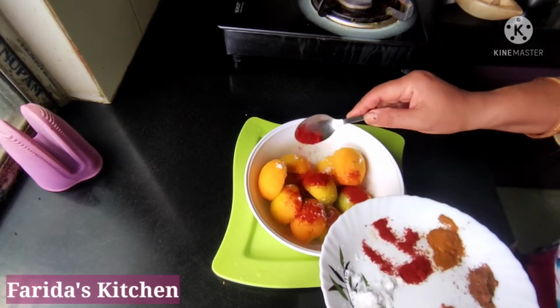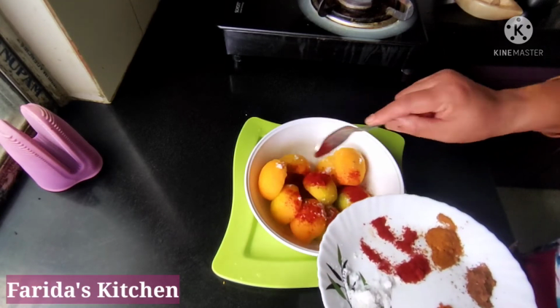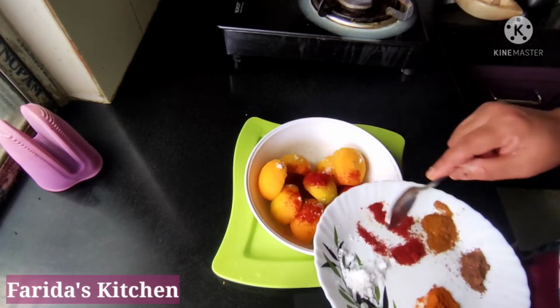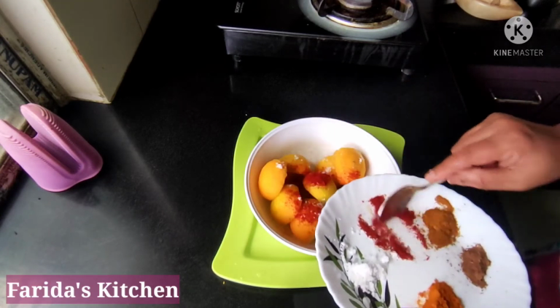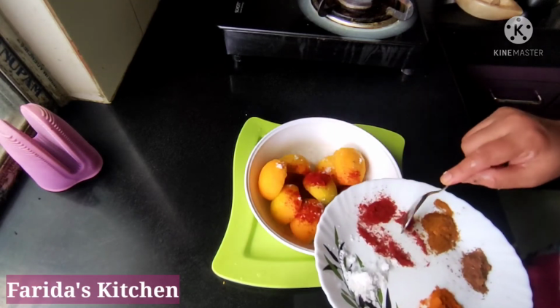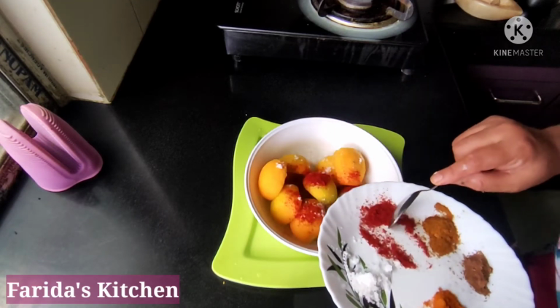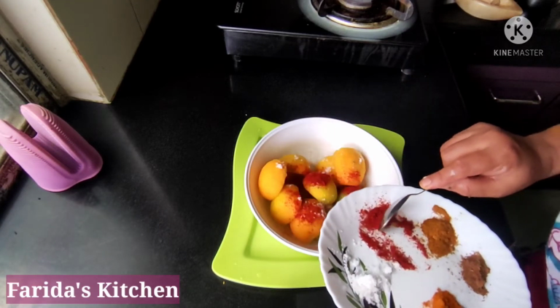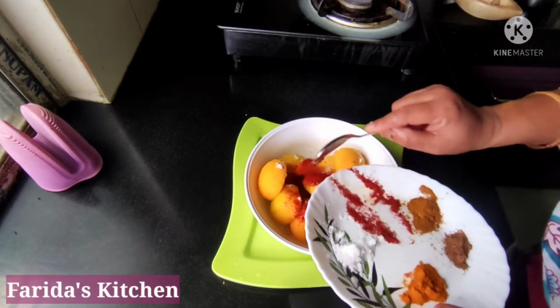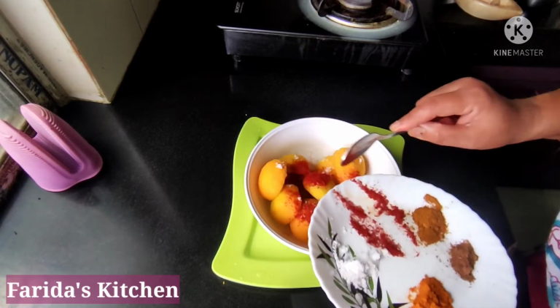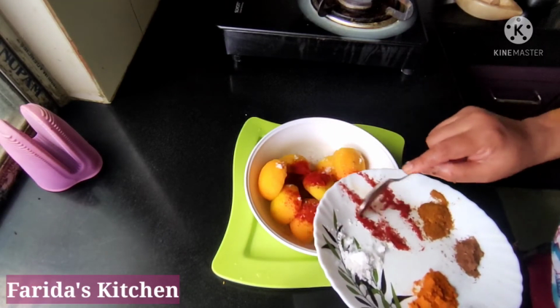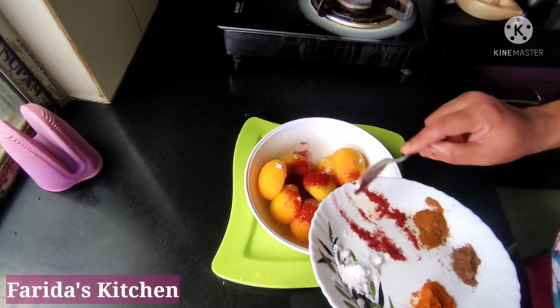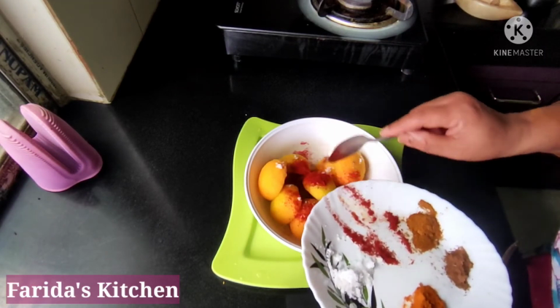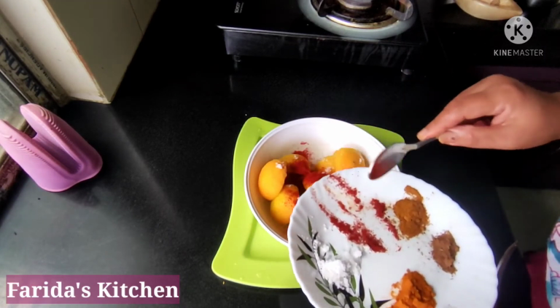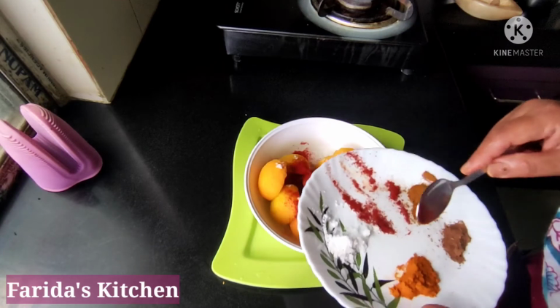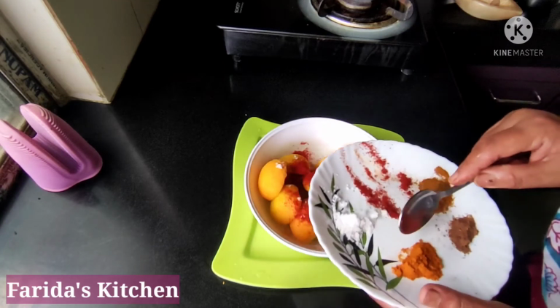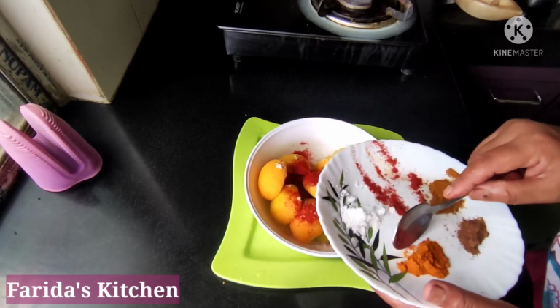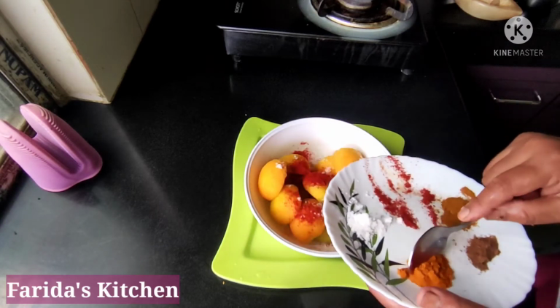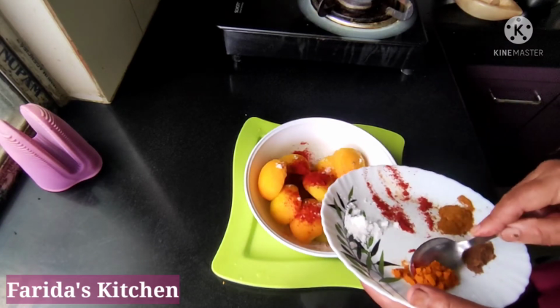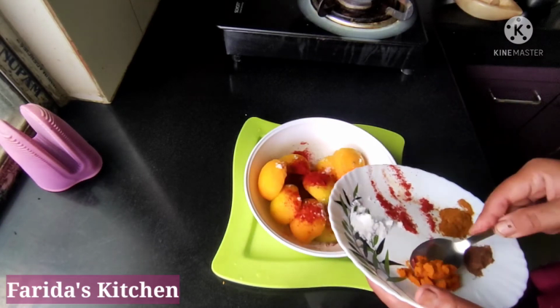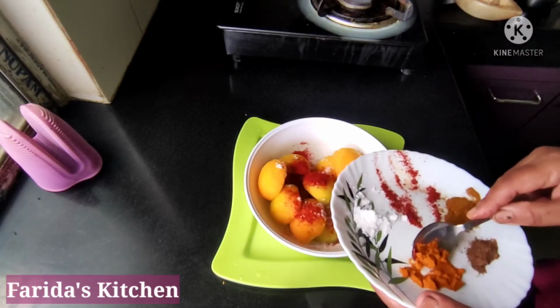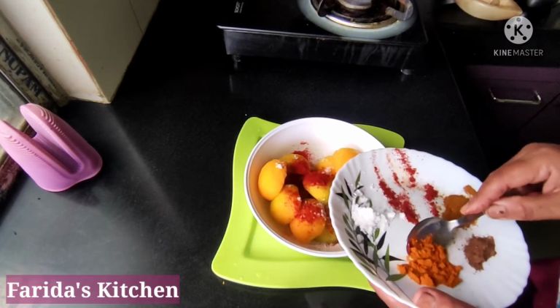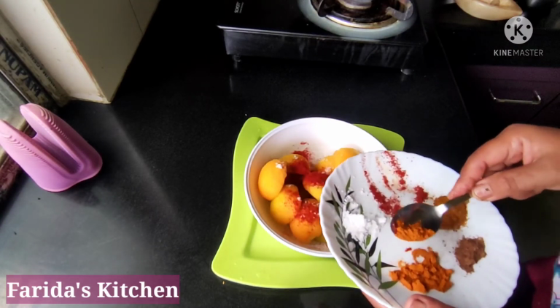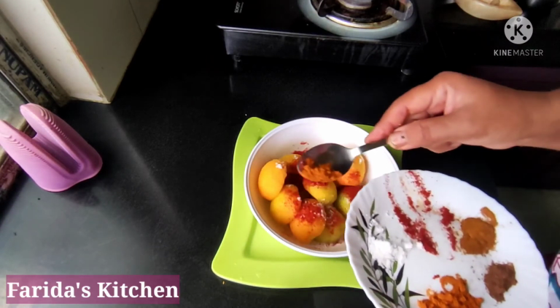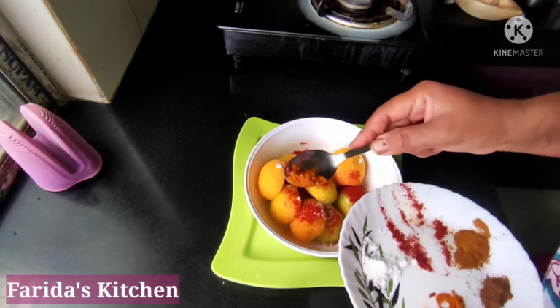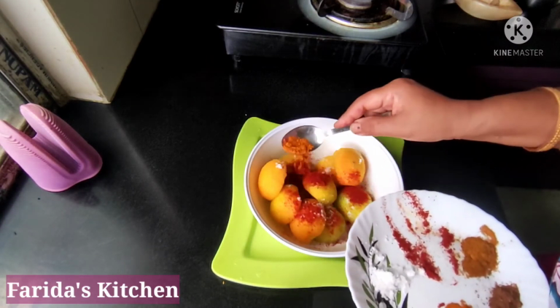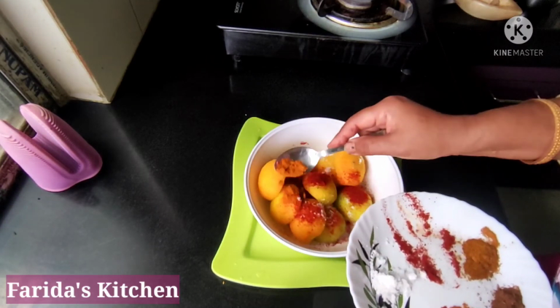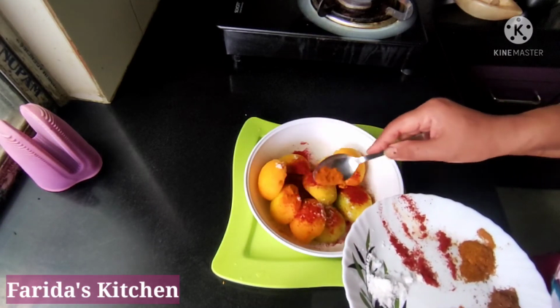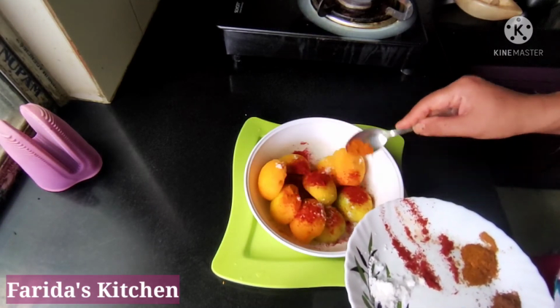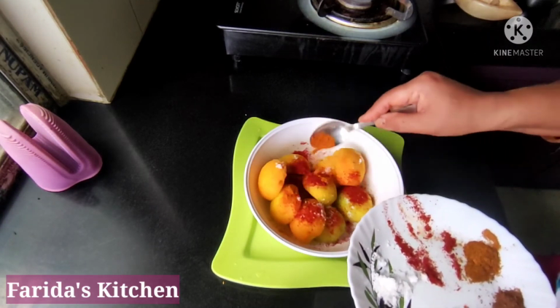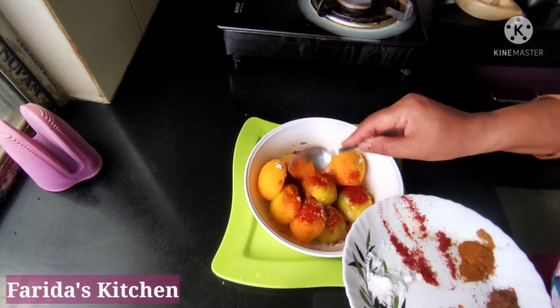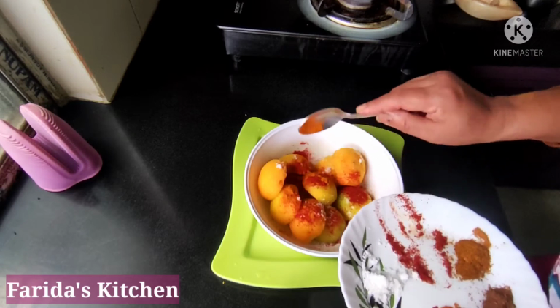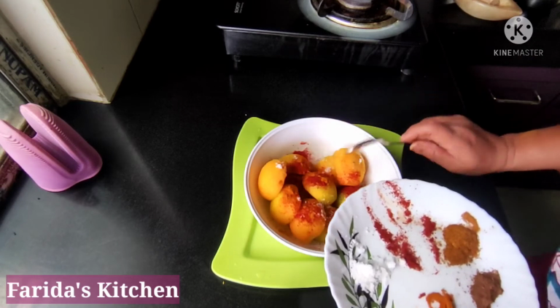We are going to add garlic and give it a salad bread. Now I'll add the garlic curry as well as maple.